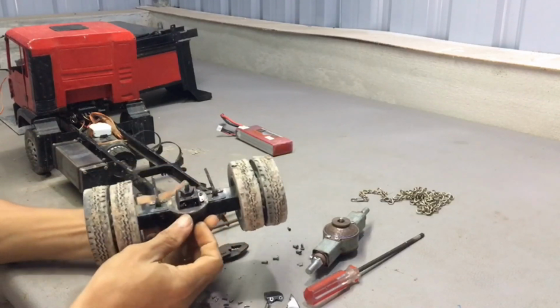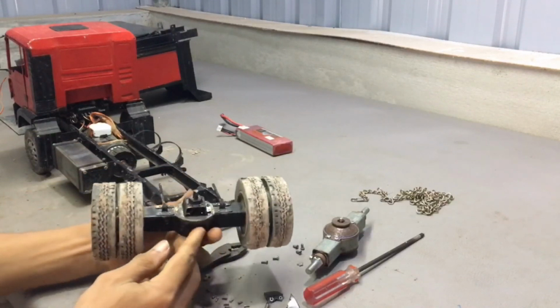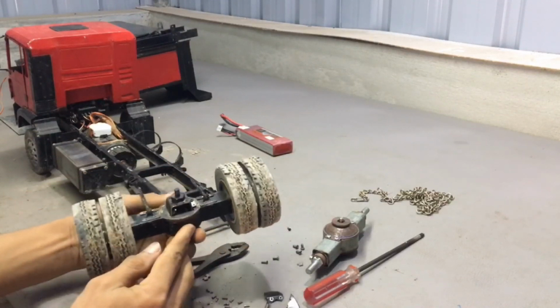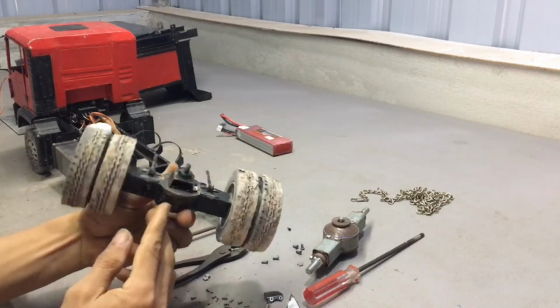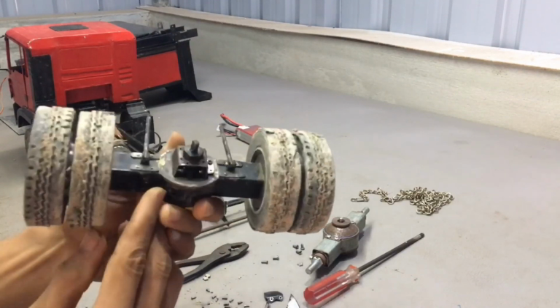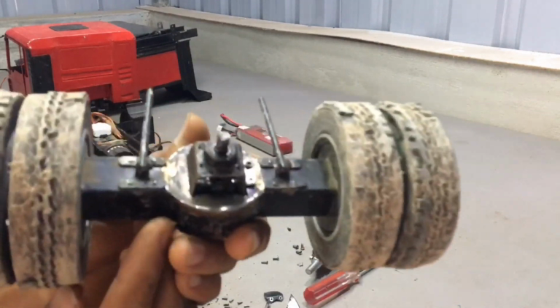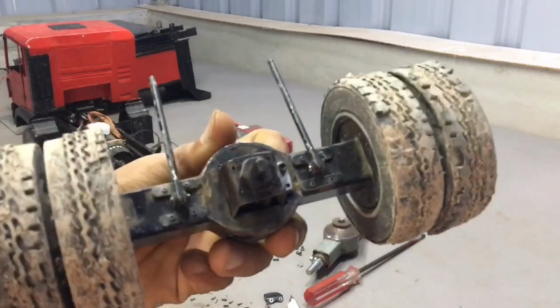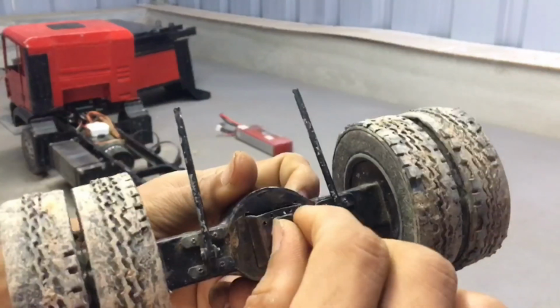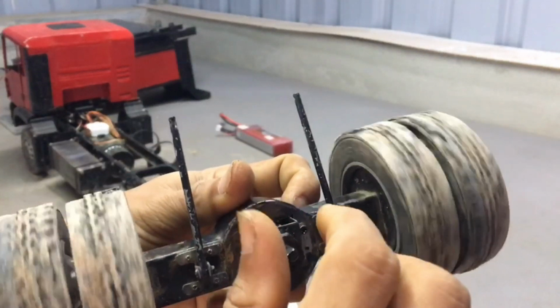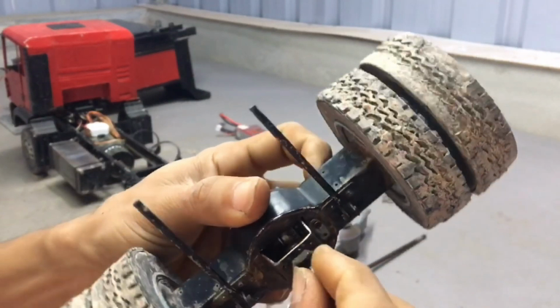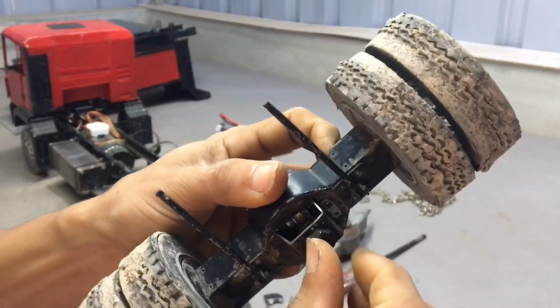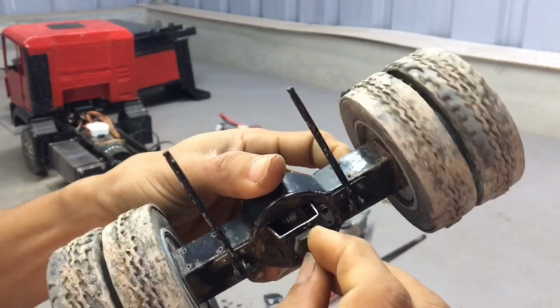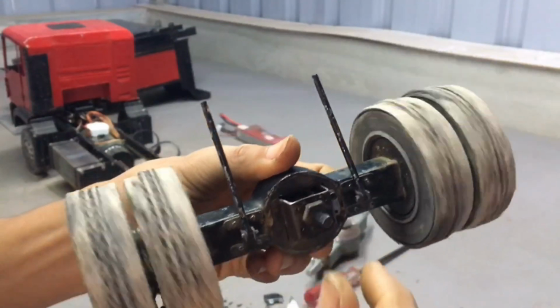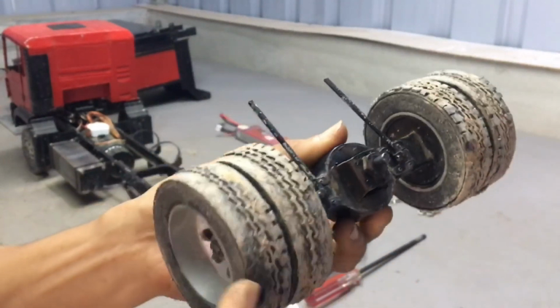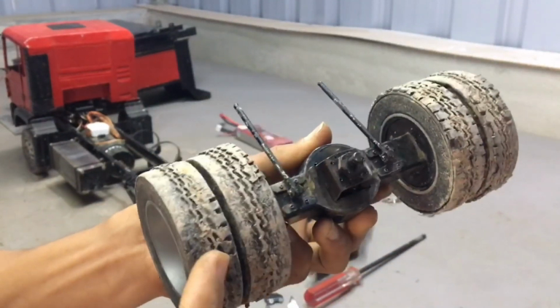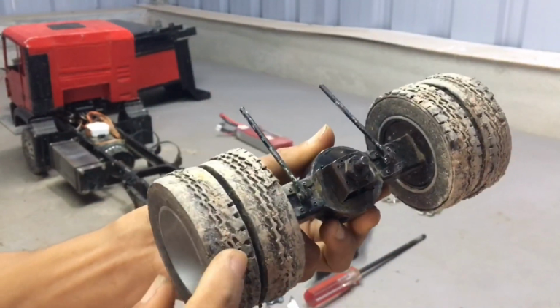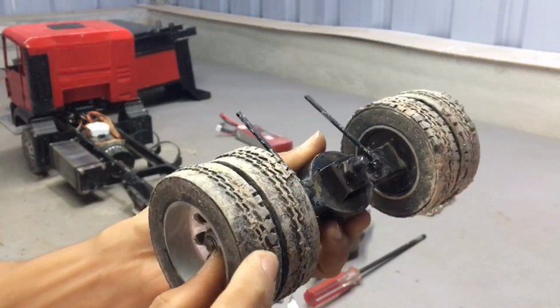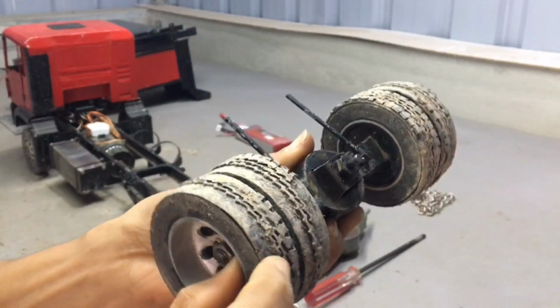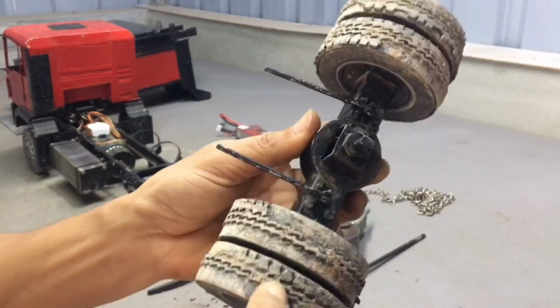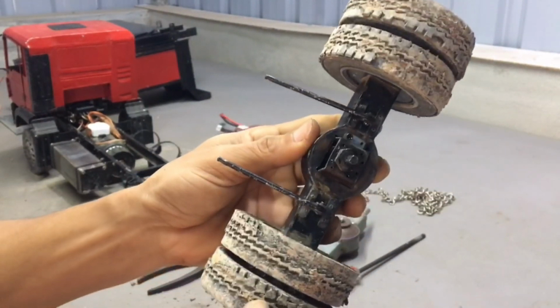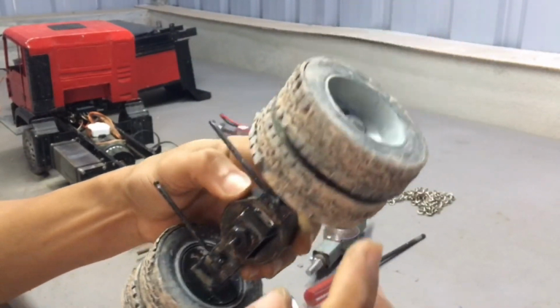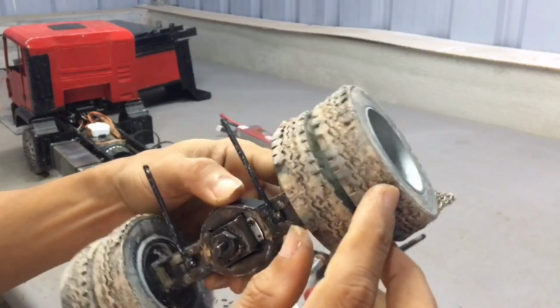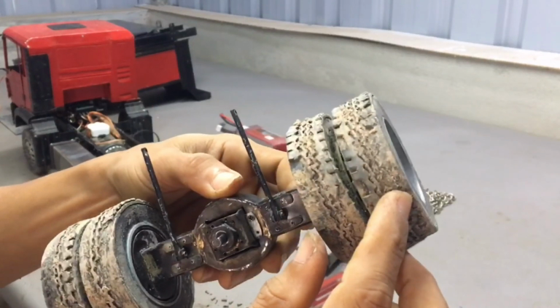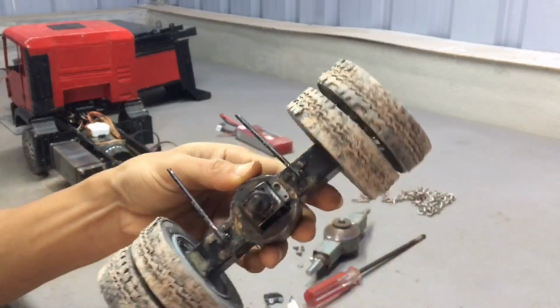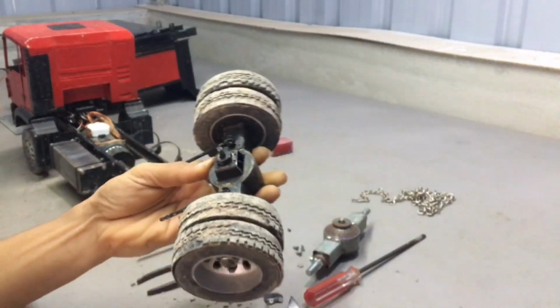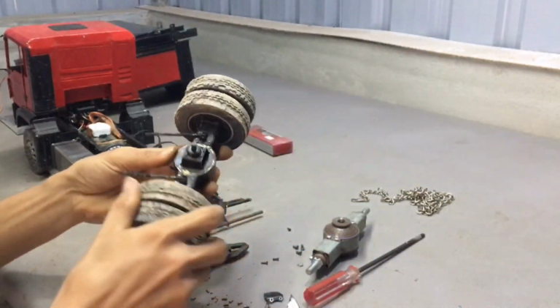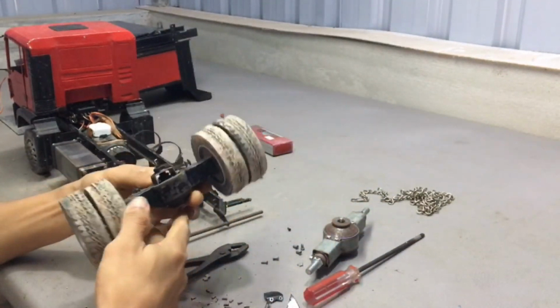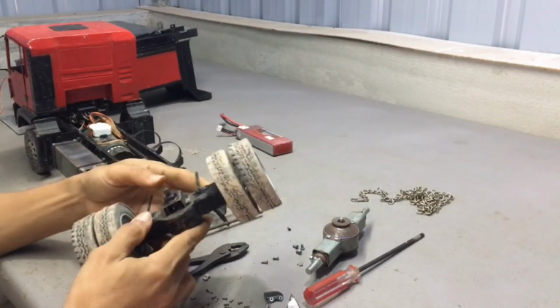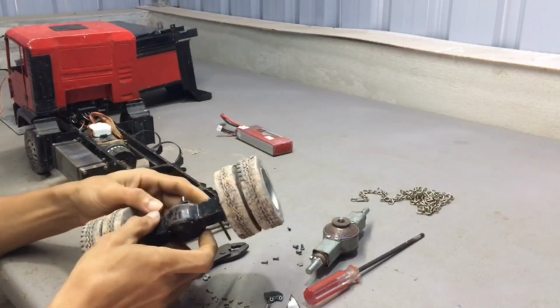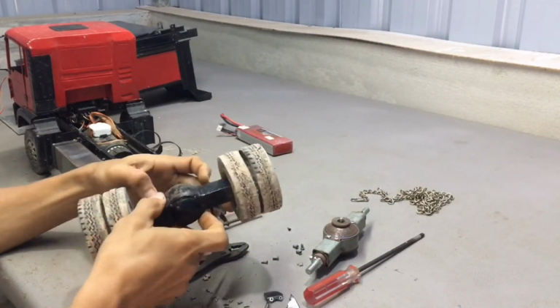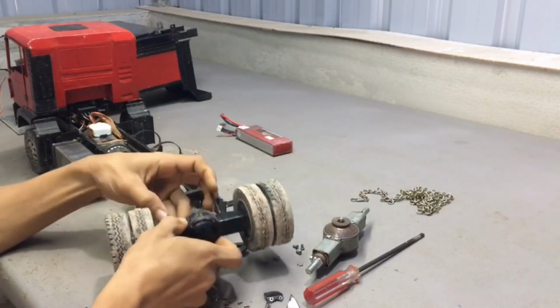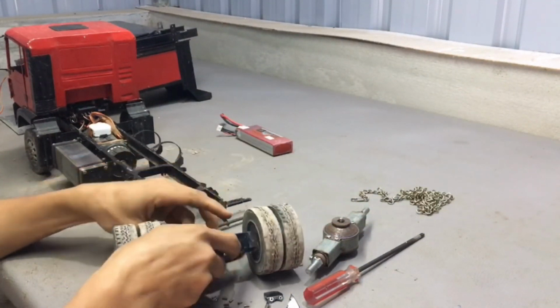This is the old axle that I need to change. This axle is a normal axle type that rotates both wheels. Now I have to remove all the wheels to get them cleaned.